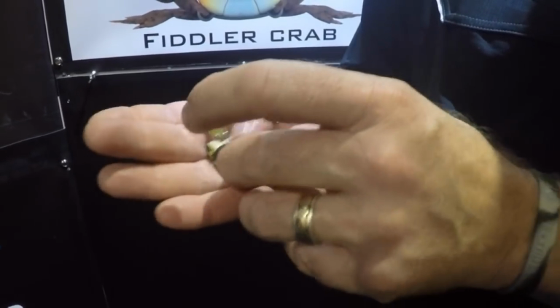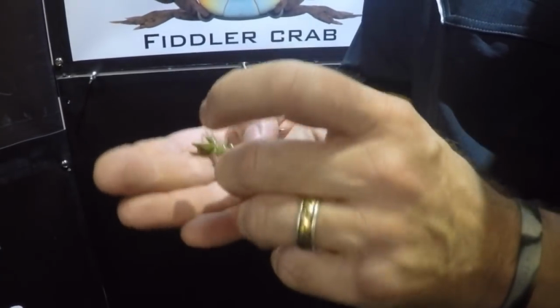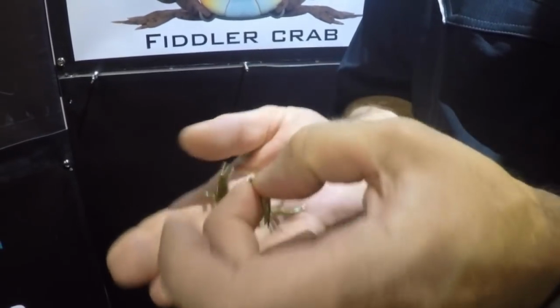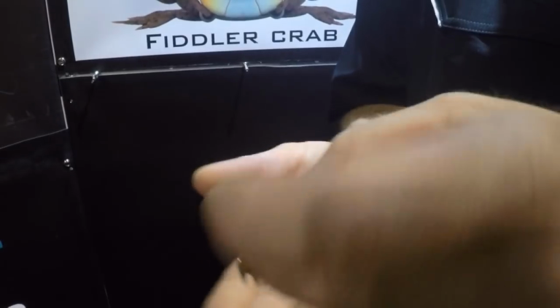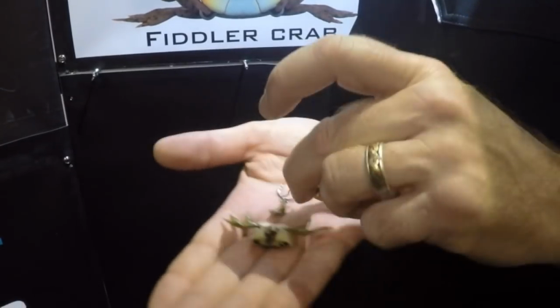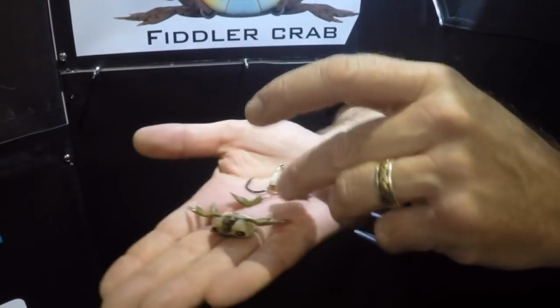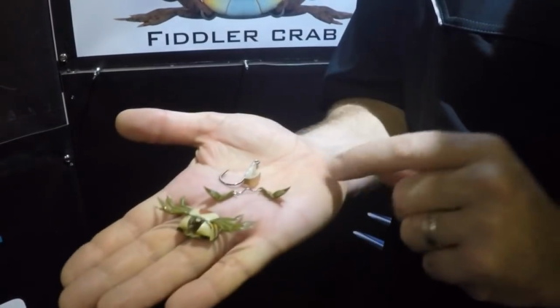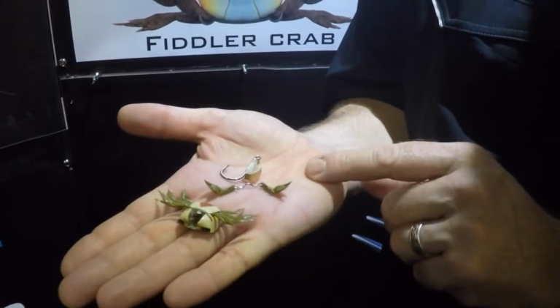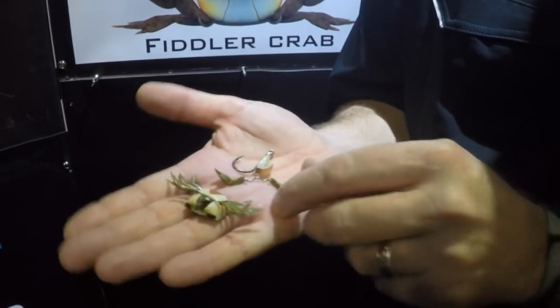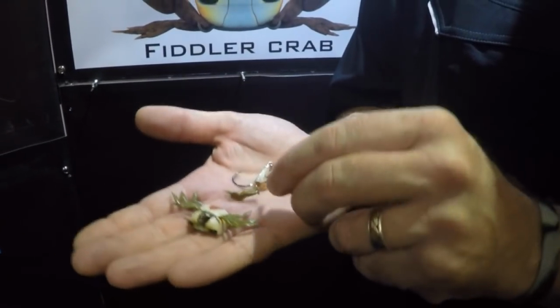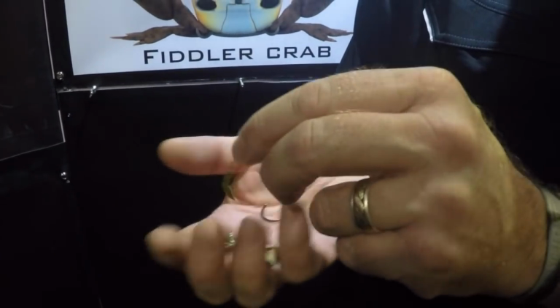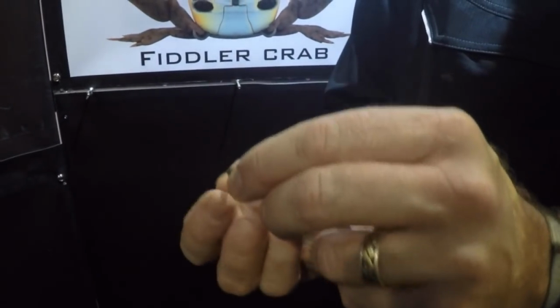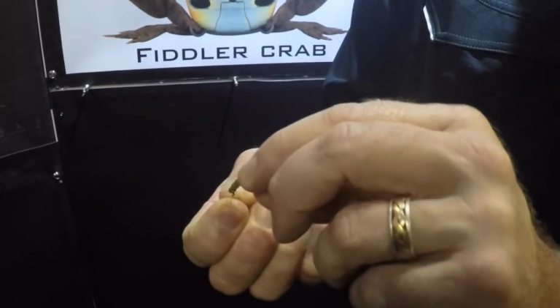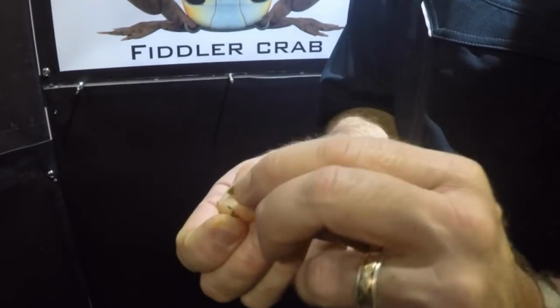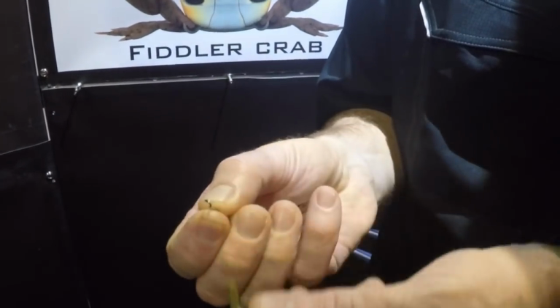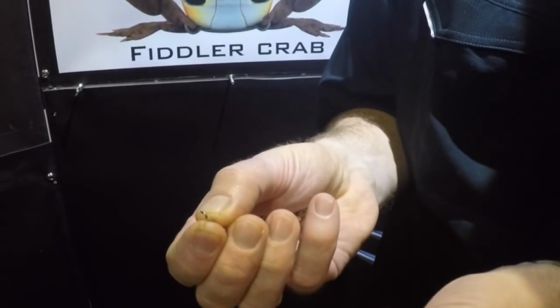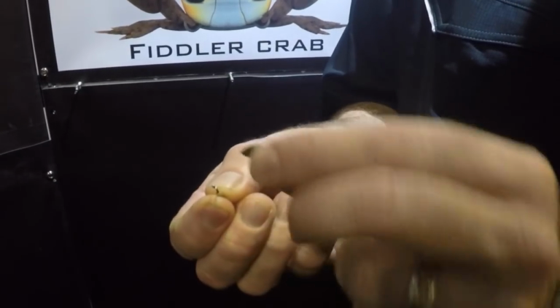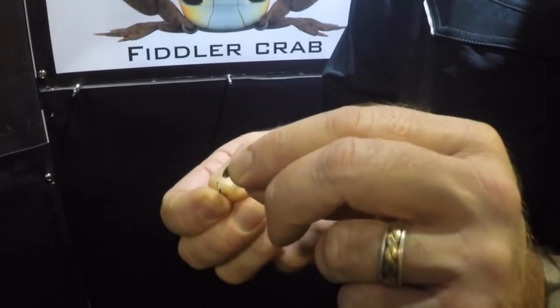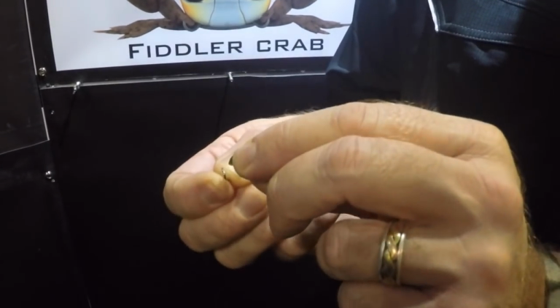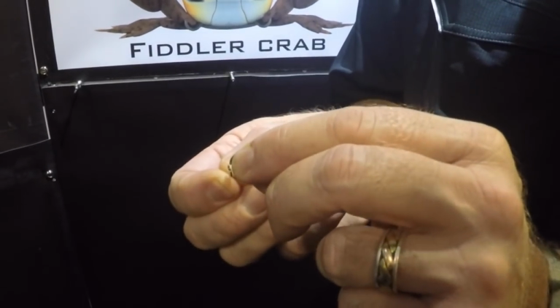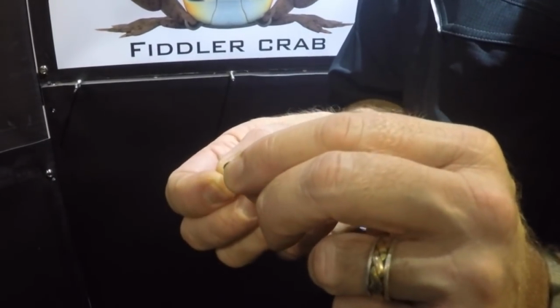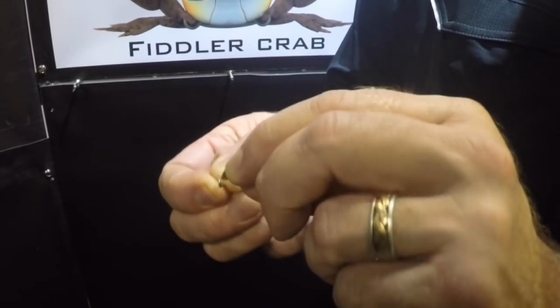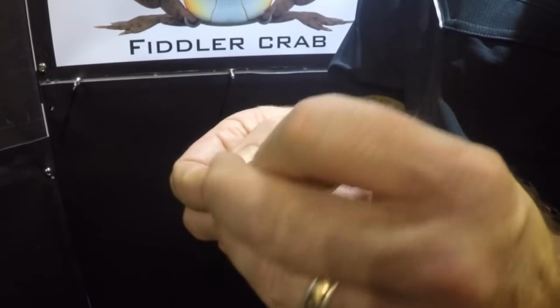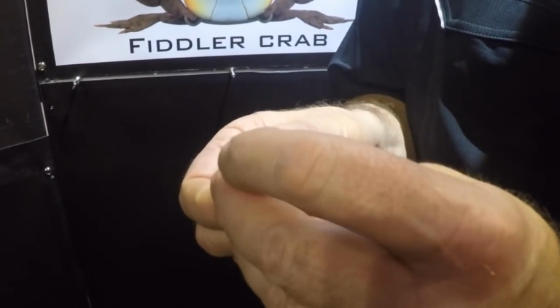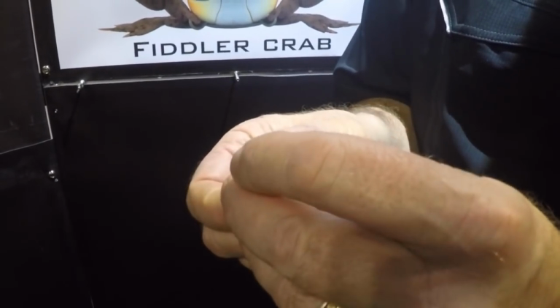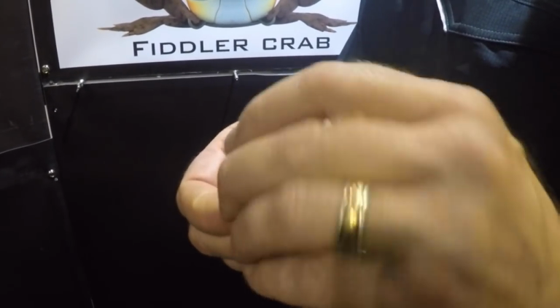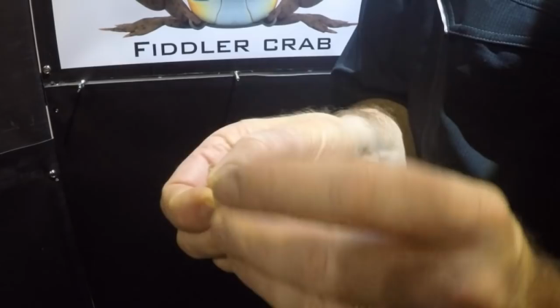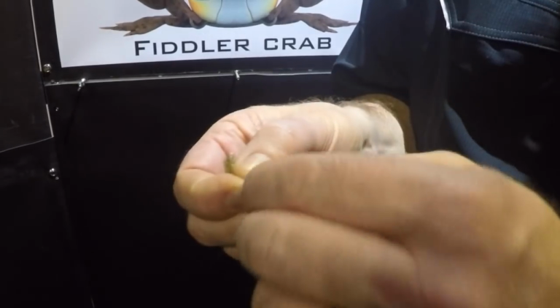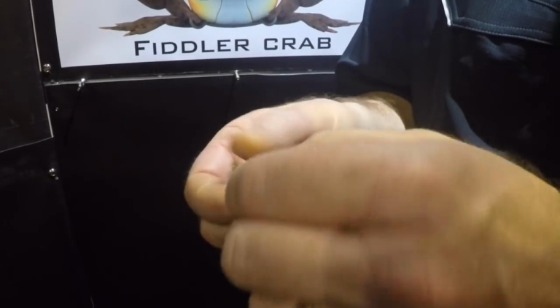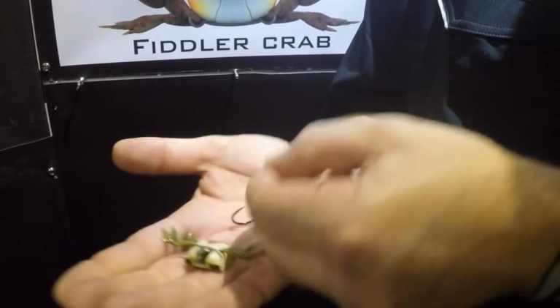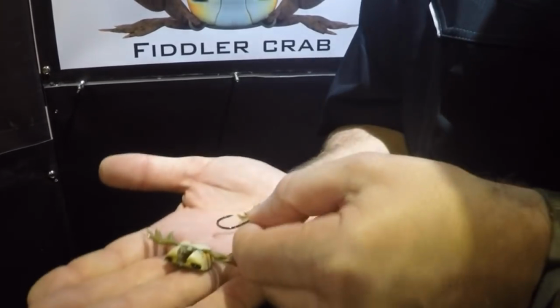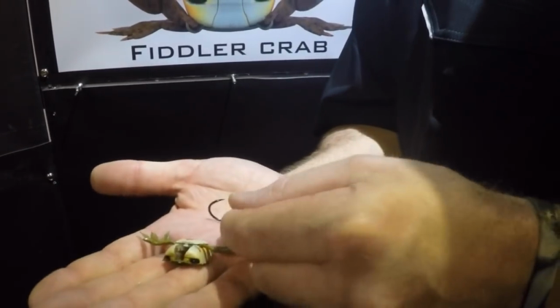We can then flip it over and take the claw wire out of the body. We now have our claw wire with our claws on it. Those claws can be removed from the claw wire and interchanged — it's just a simple post and pole design.